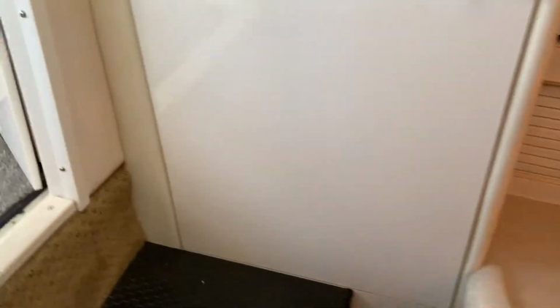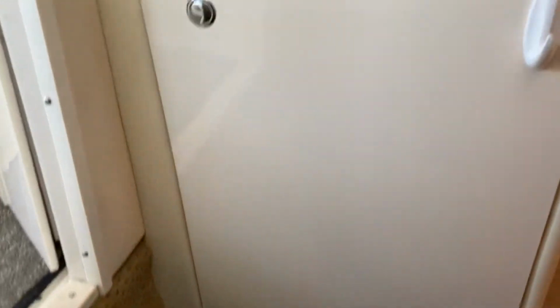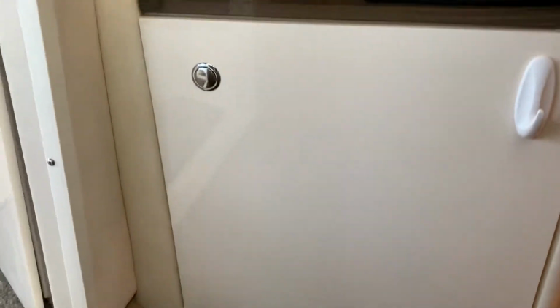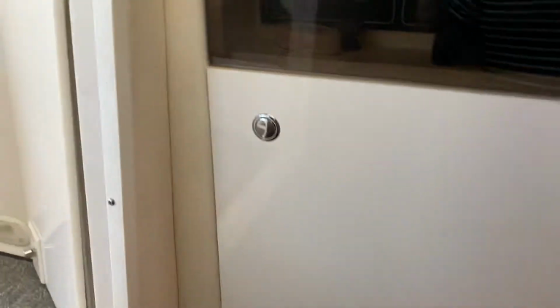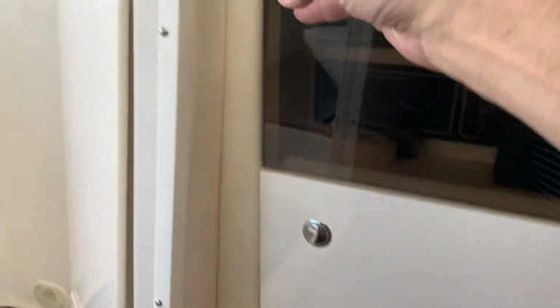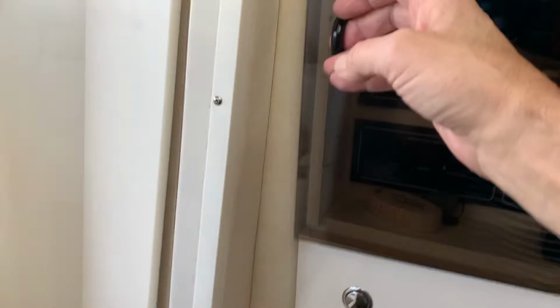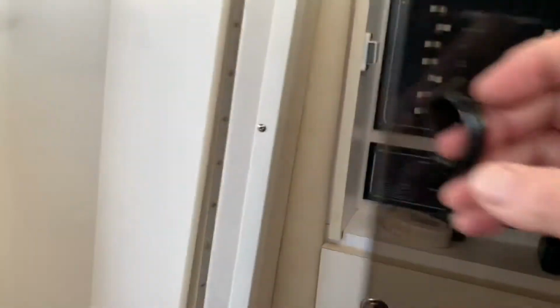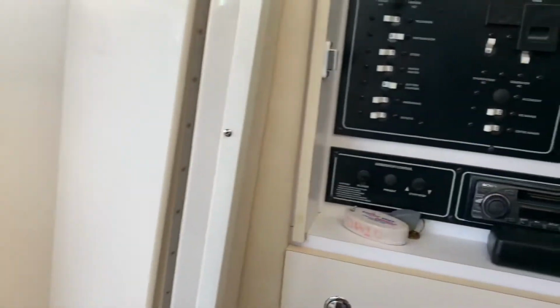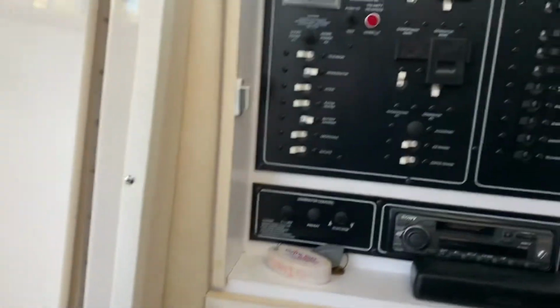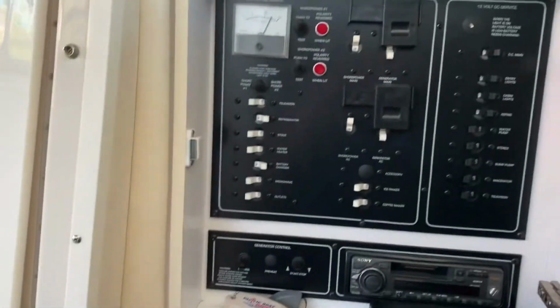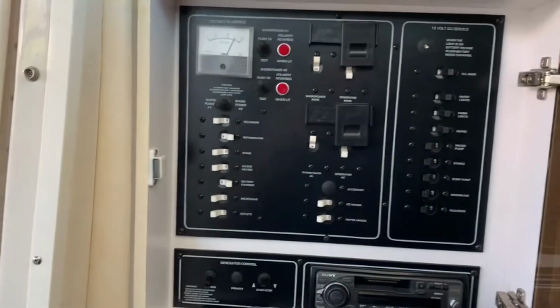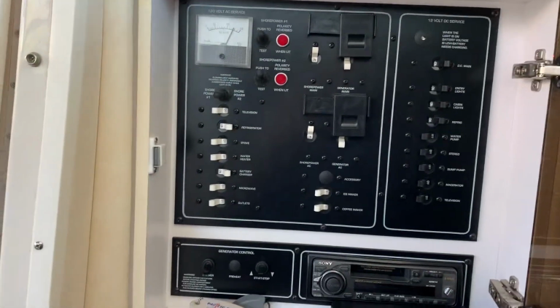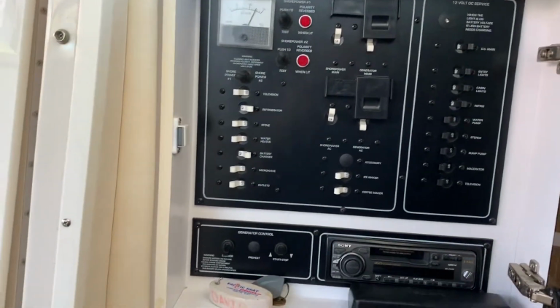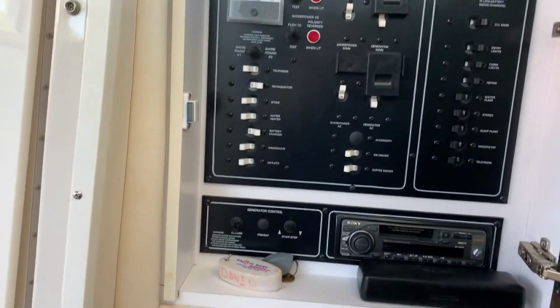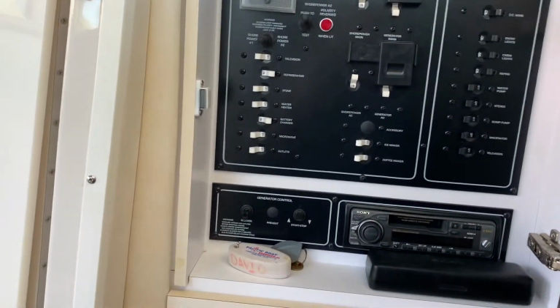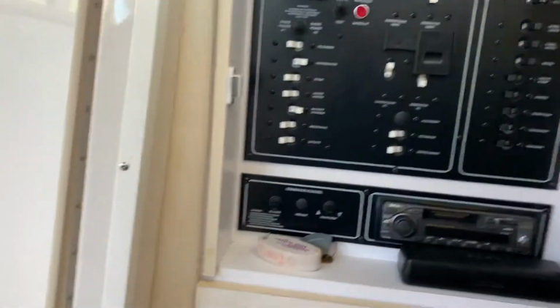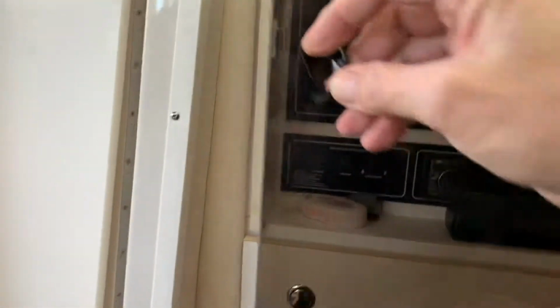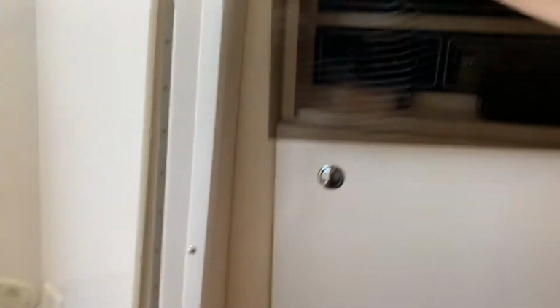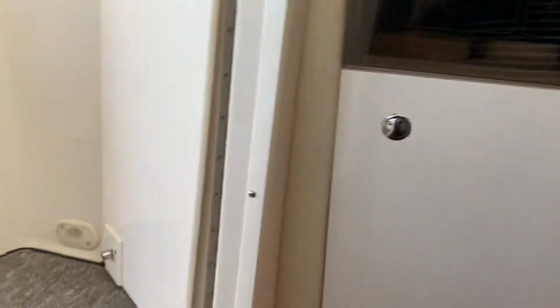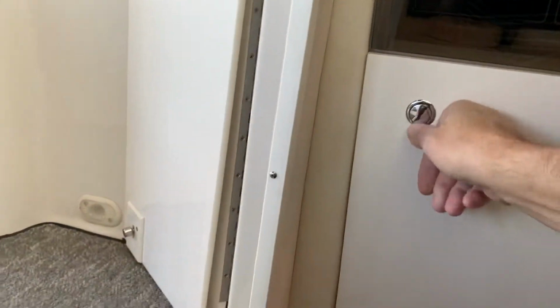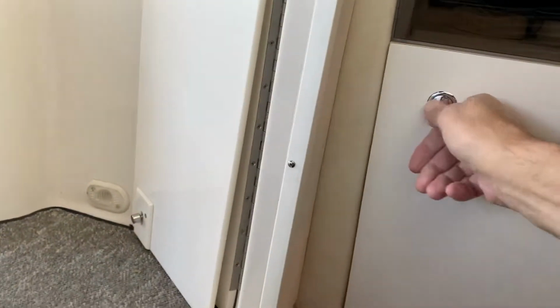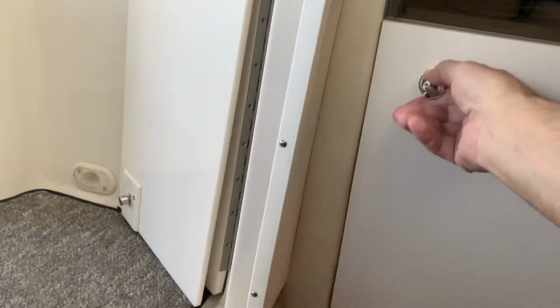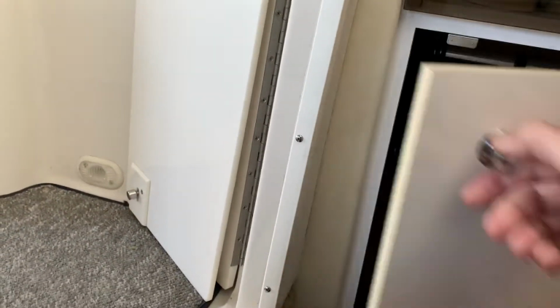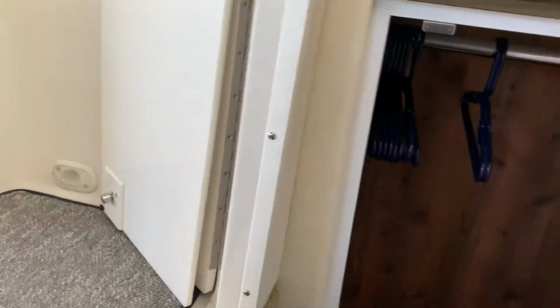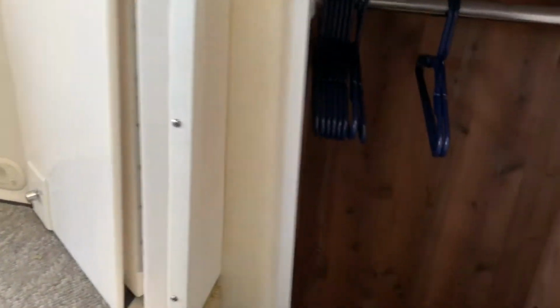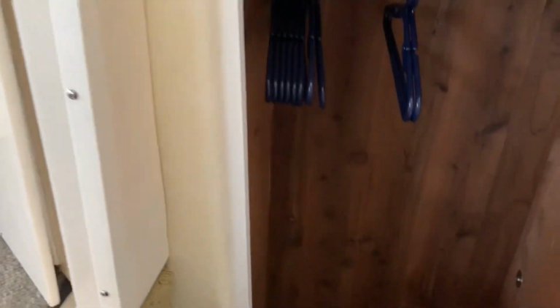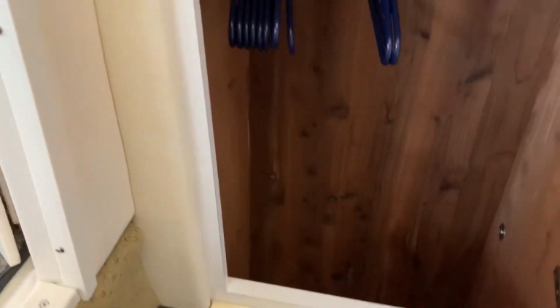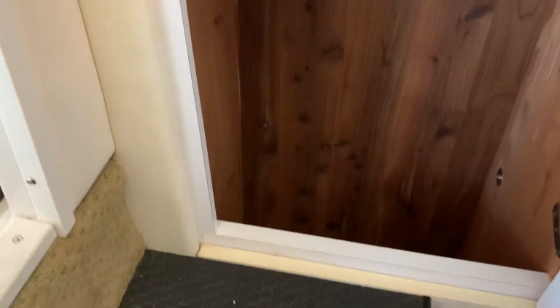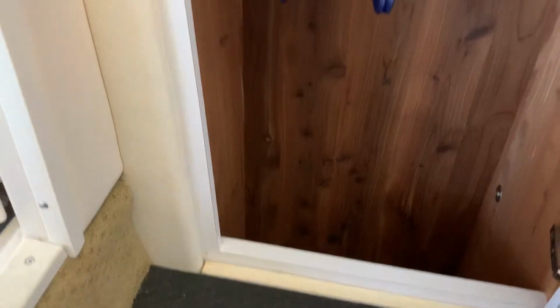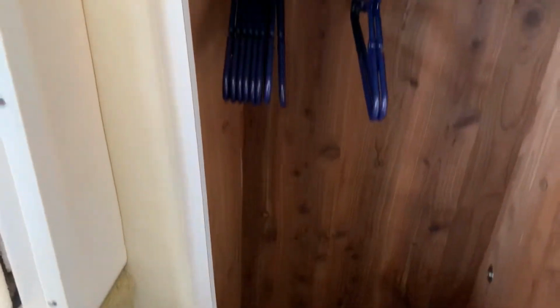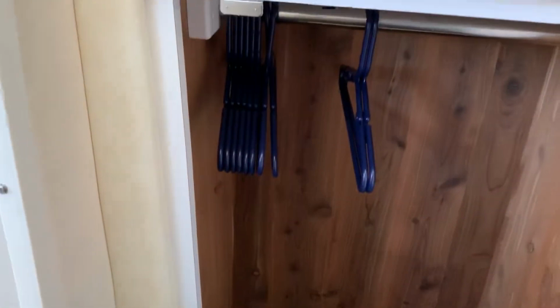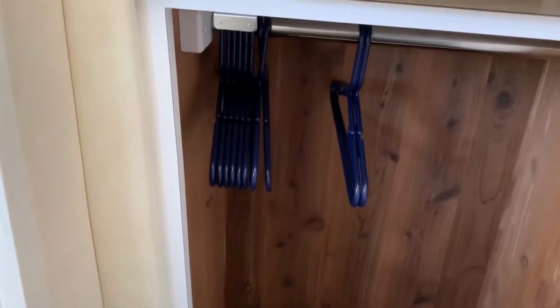To the left here we have the electrical panel and stereo, and then below that there's a hanging locker, cedar lined — a nice feature.